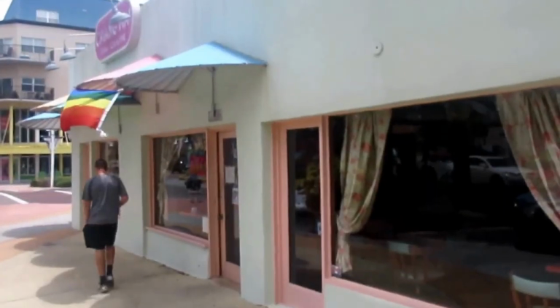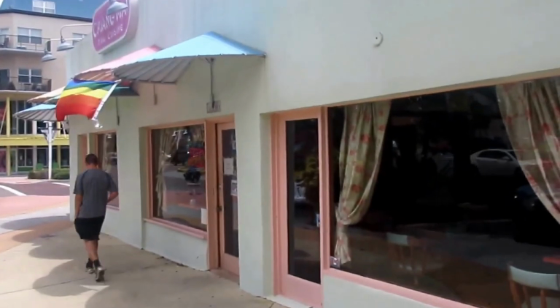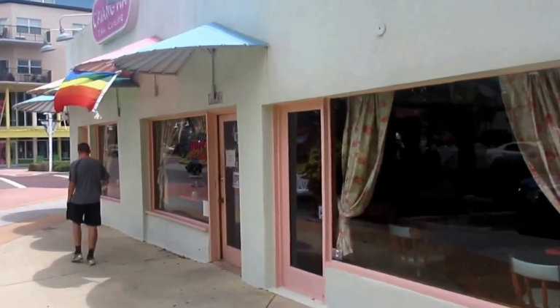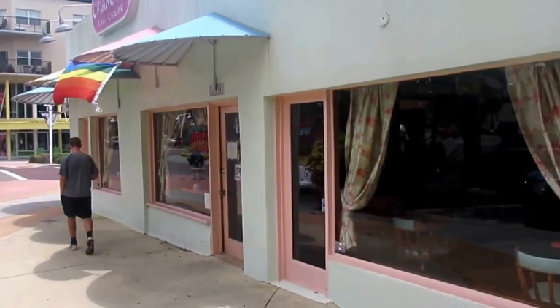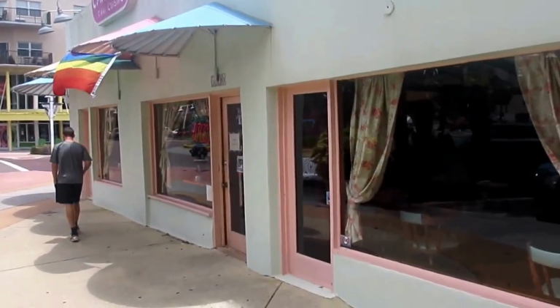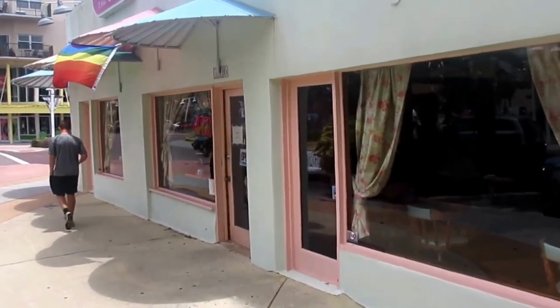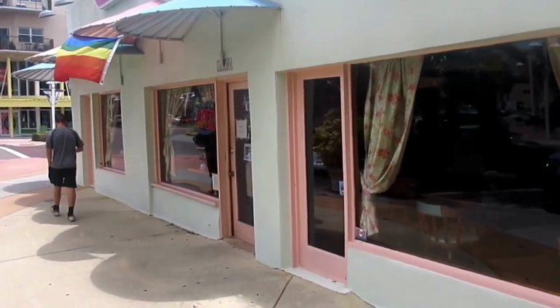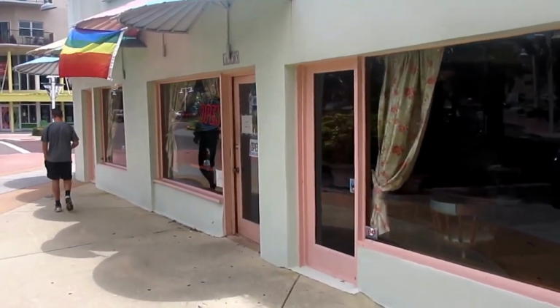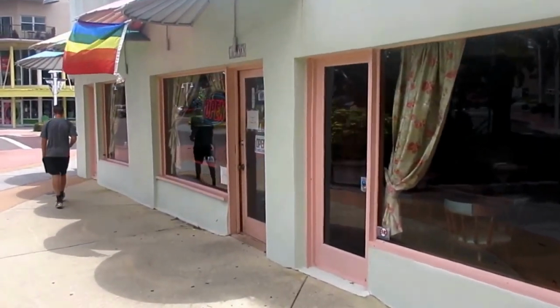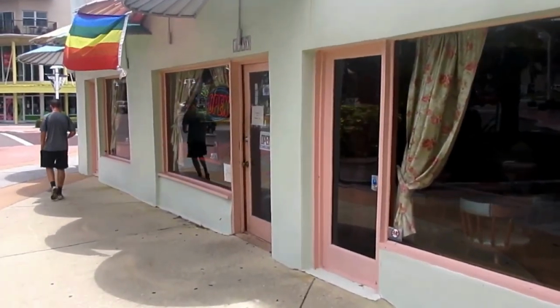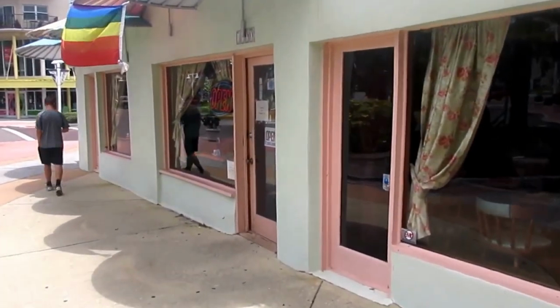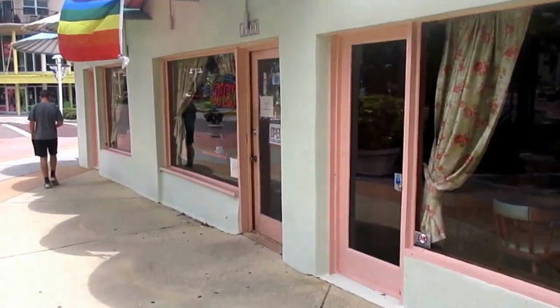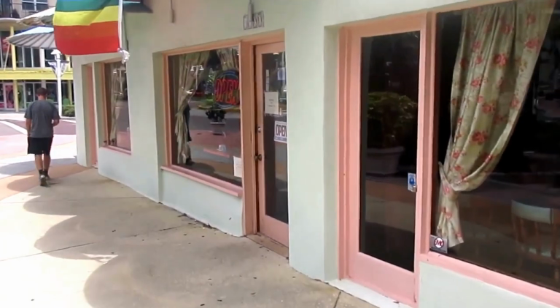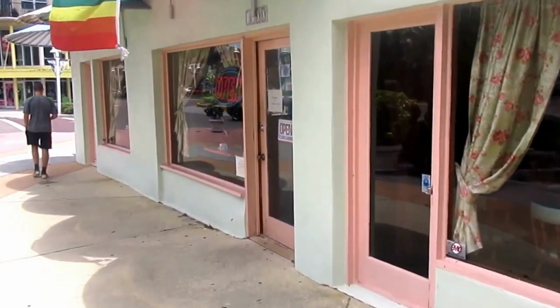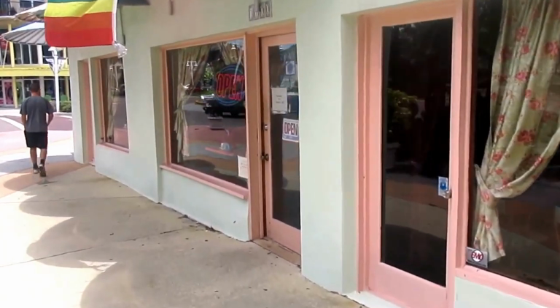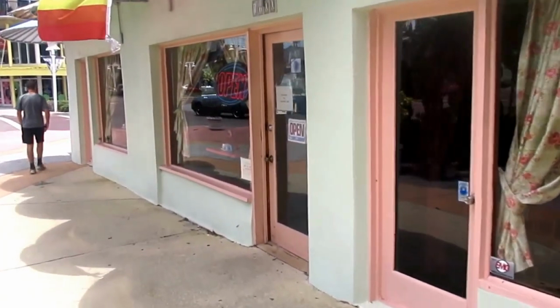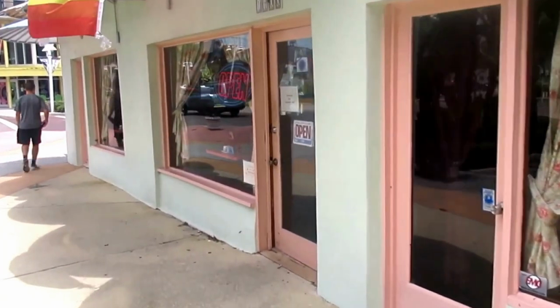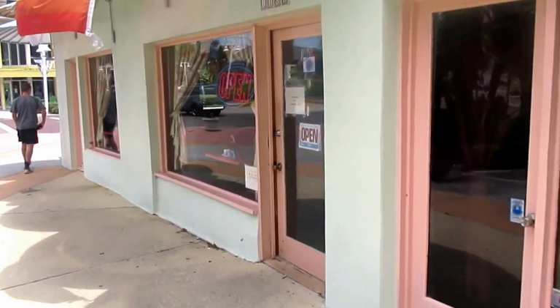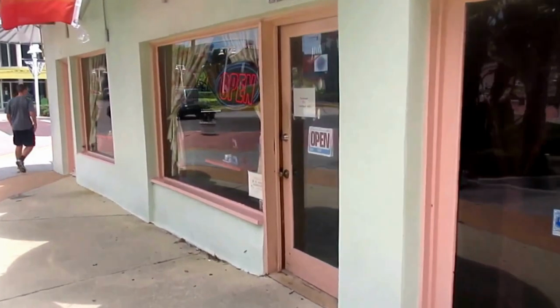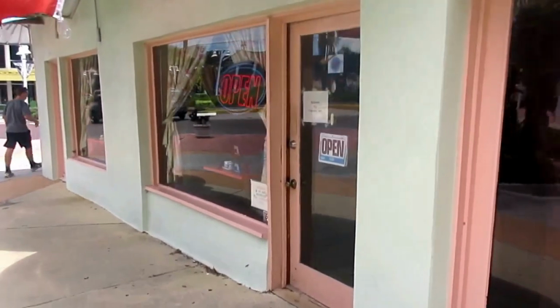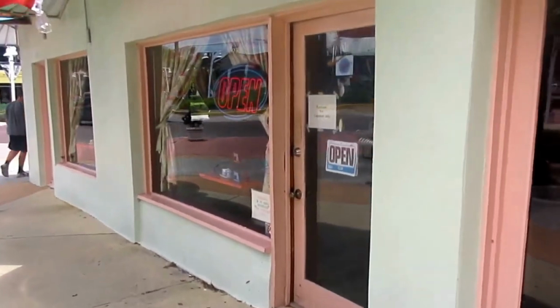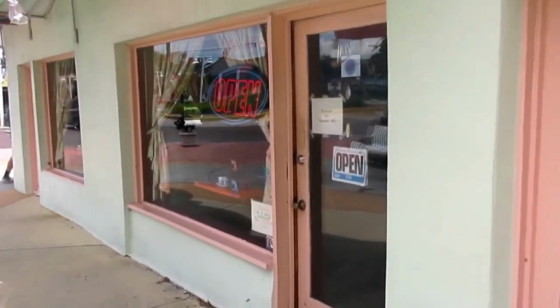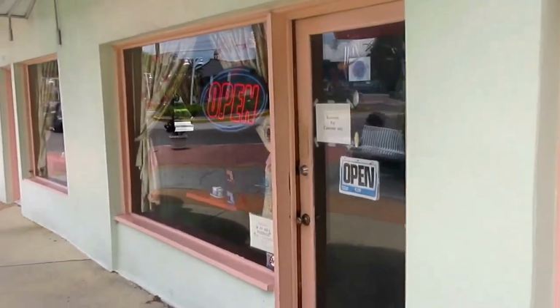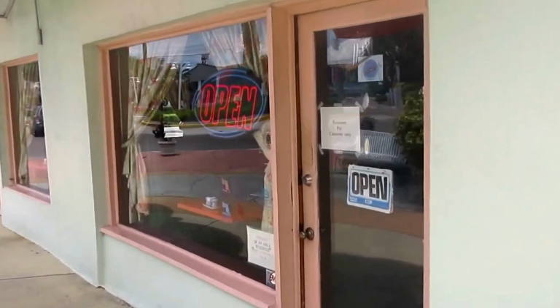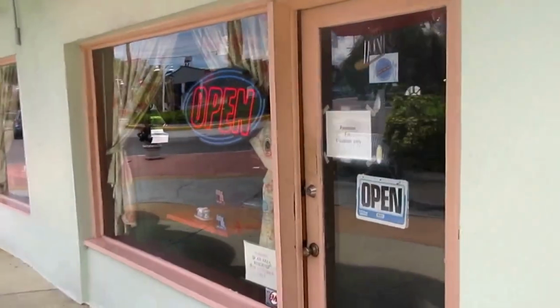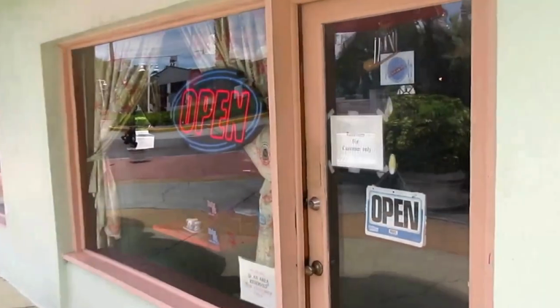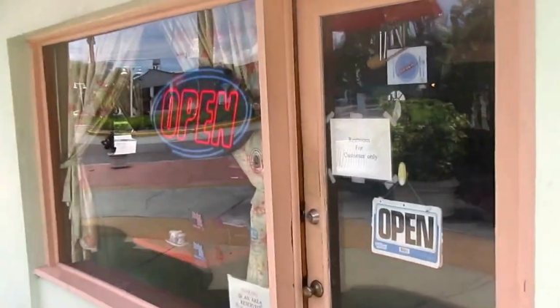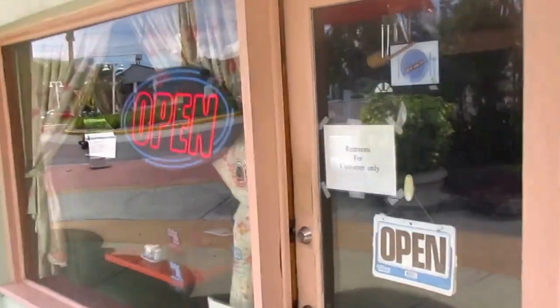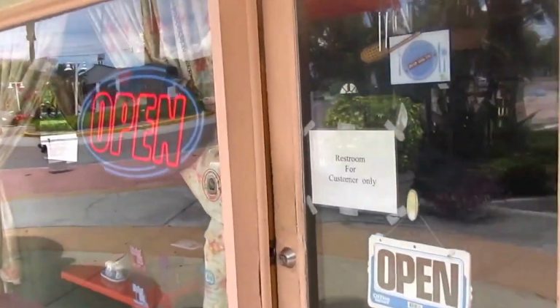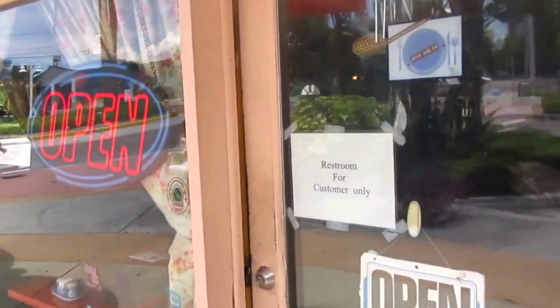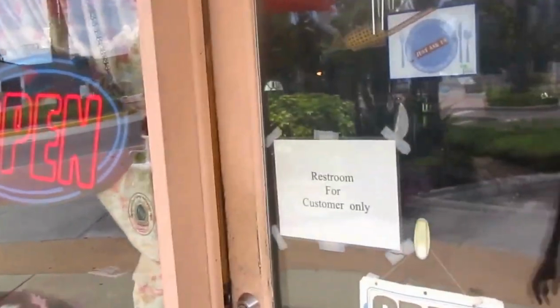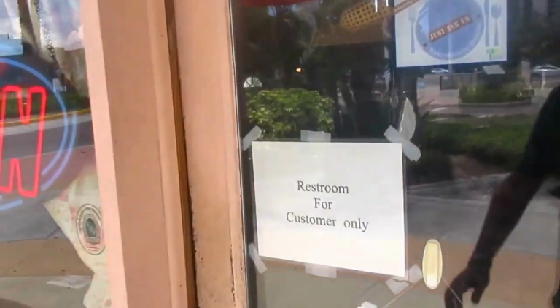And this is the place for Thai food called Chiang Mai. Let's look at Chiang Mai — very authentic, with kind of a 50s retro feel to it.